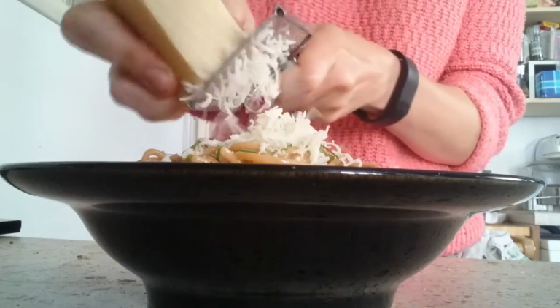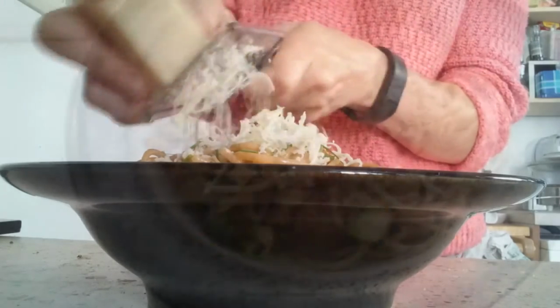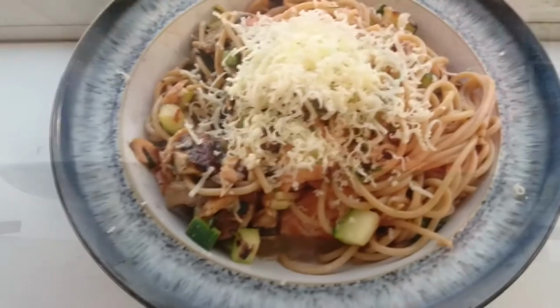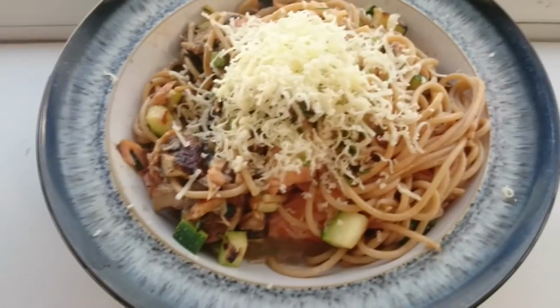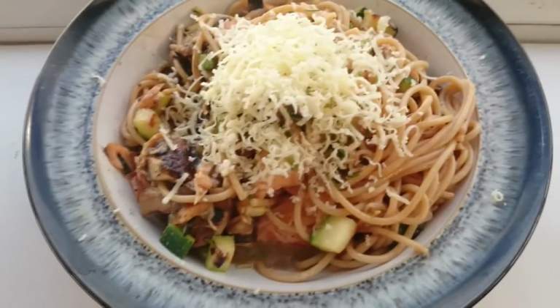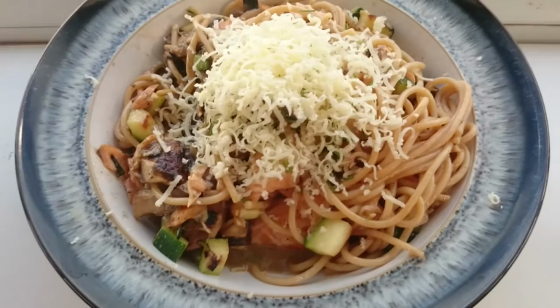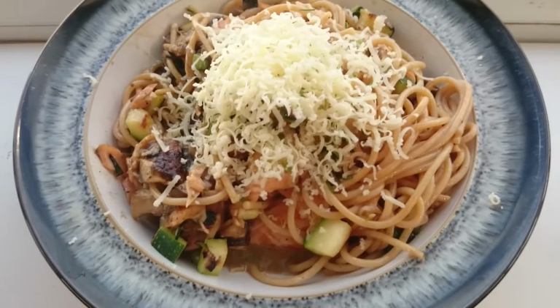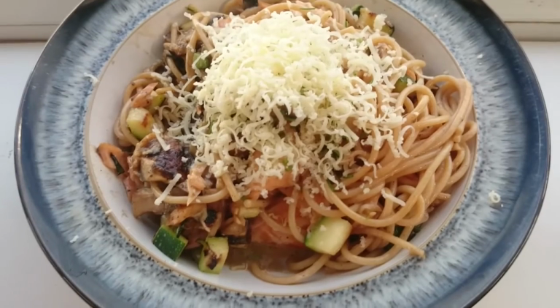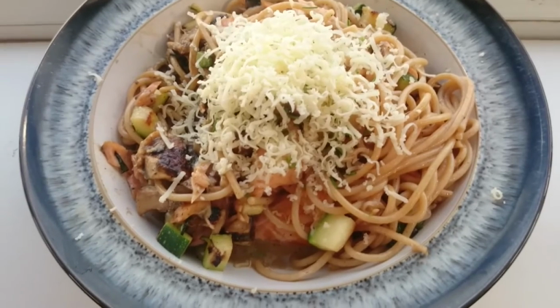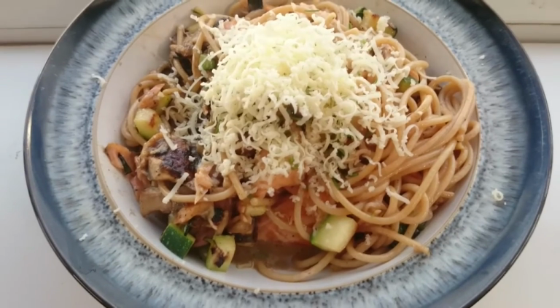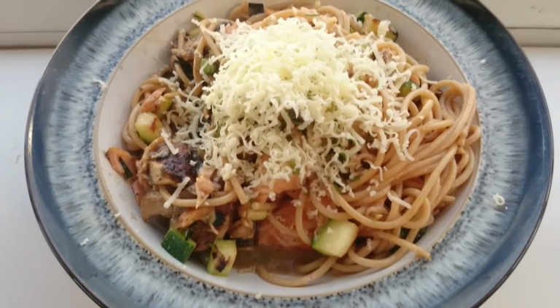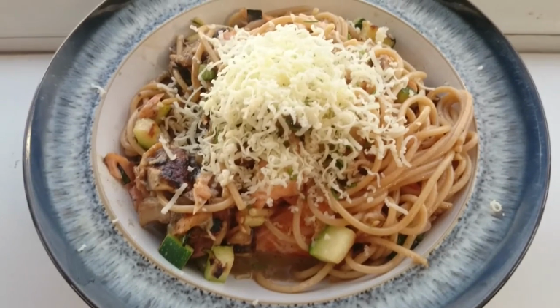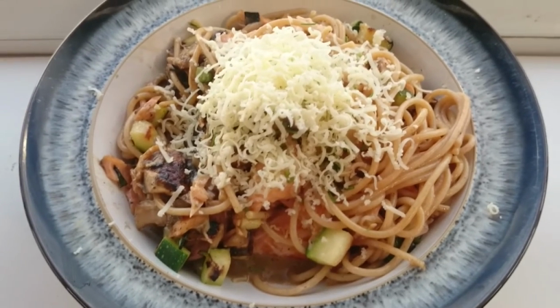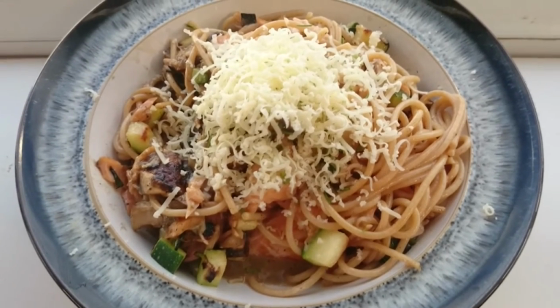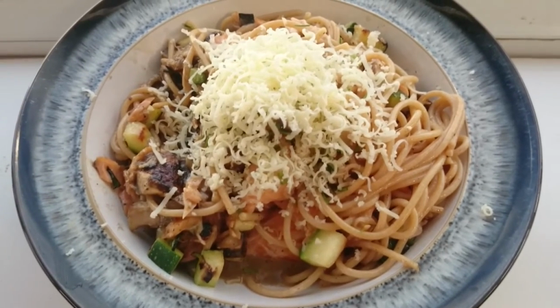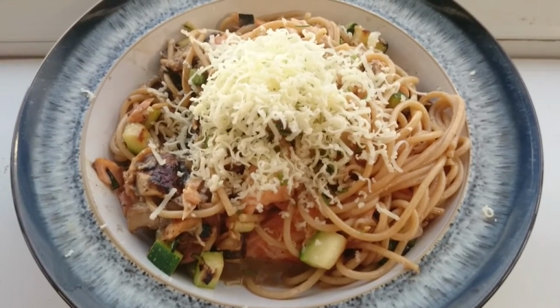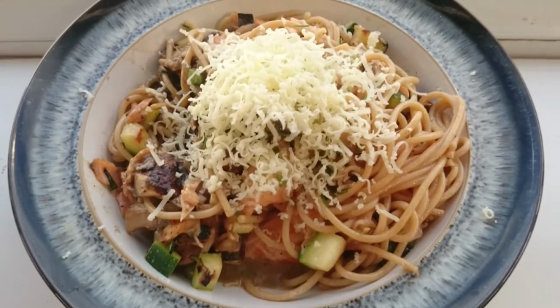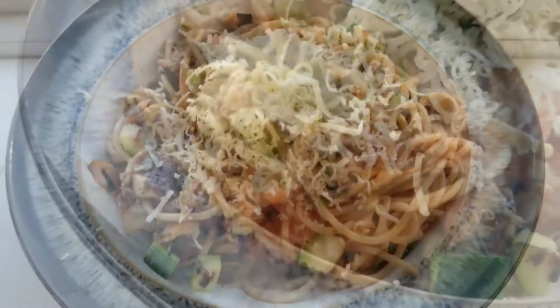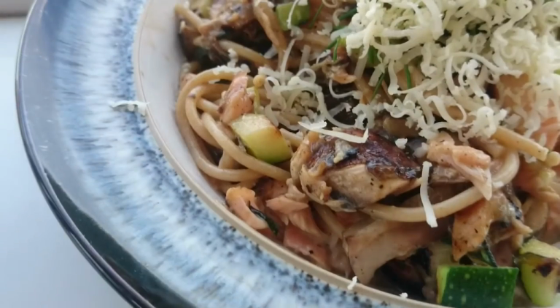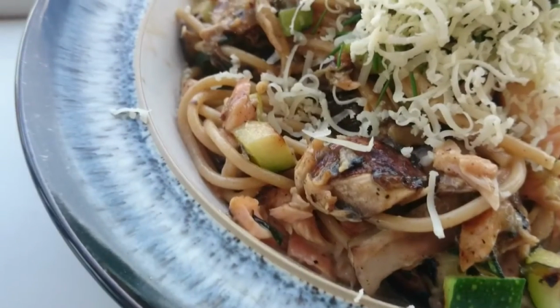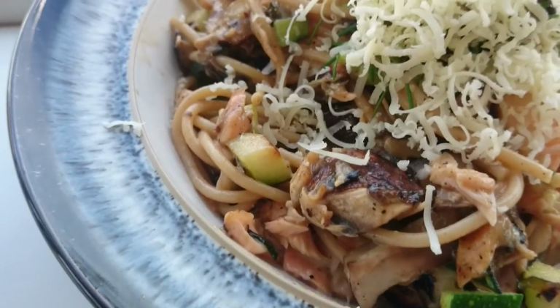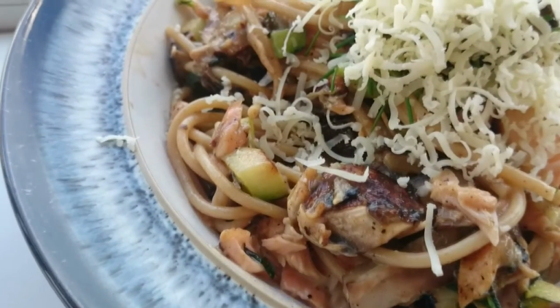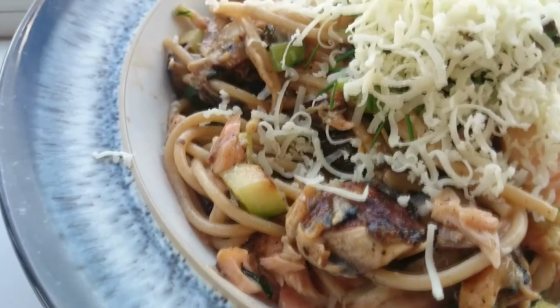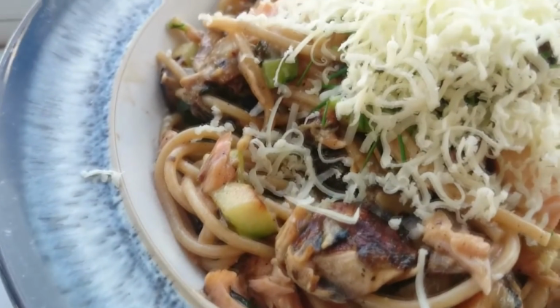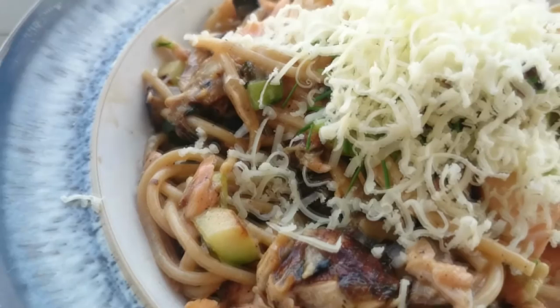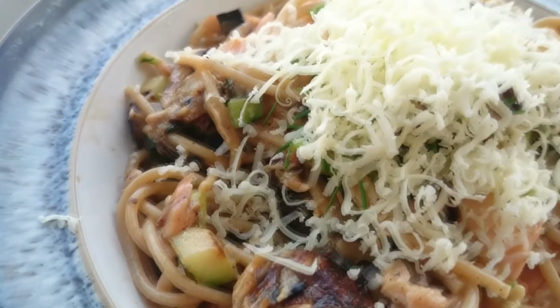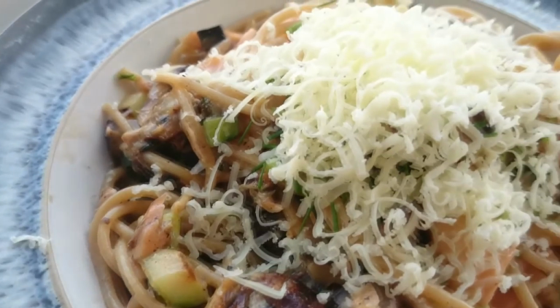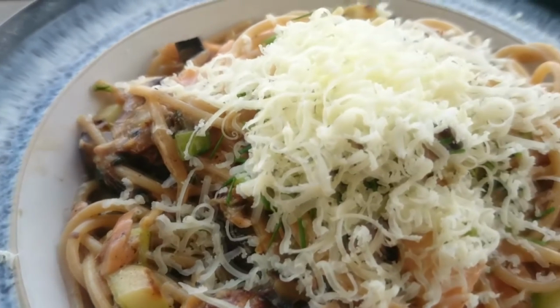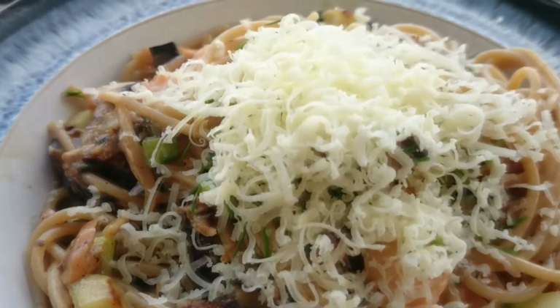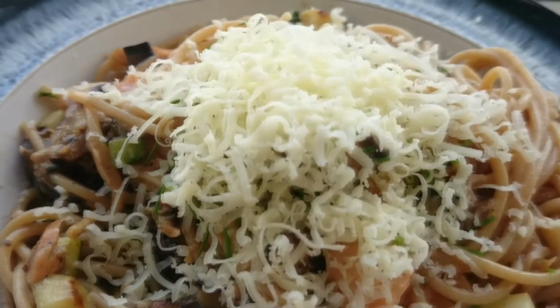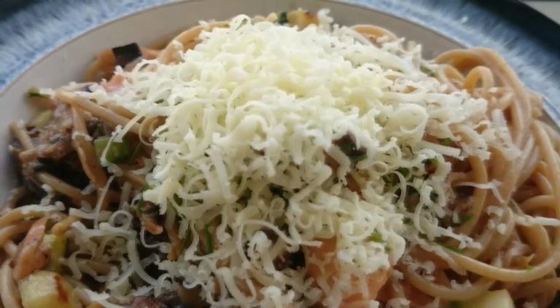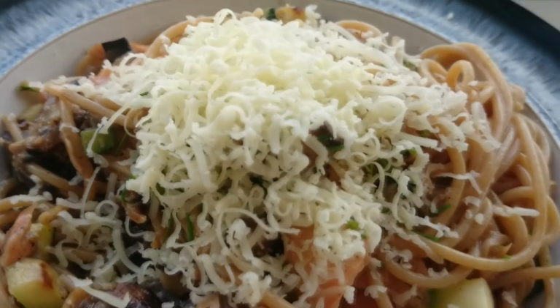And that is as simple as it is. It took a mere 10 minutes to make. Lovely jubbly! Thanks for watching. Bye.